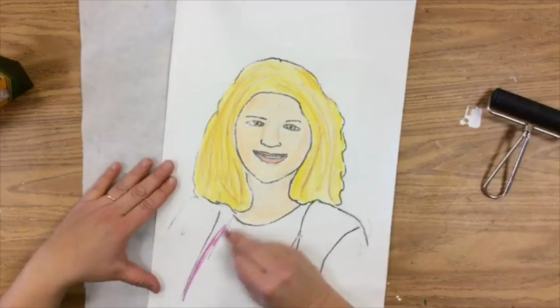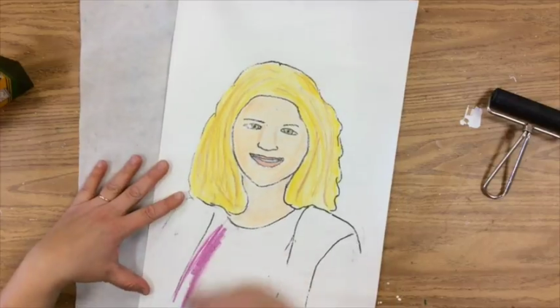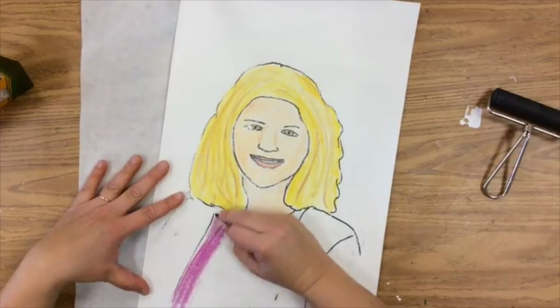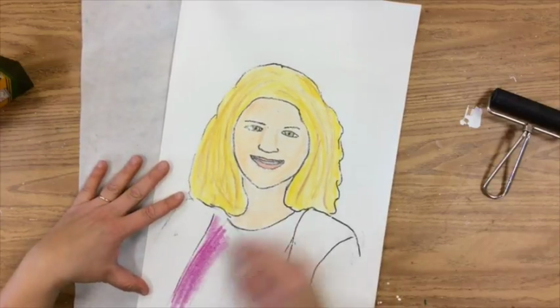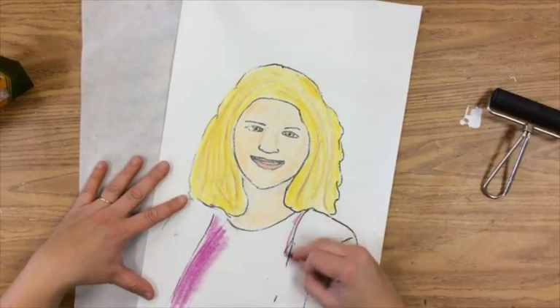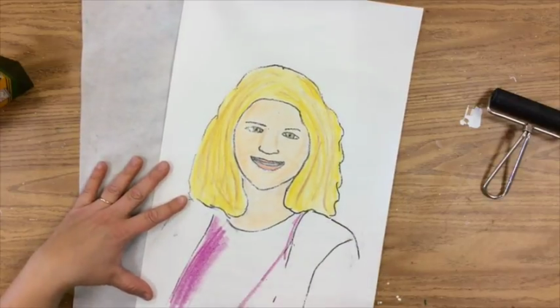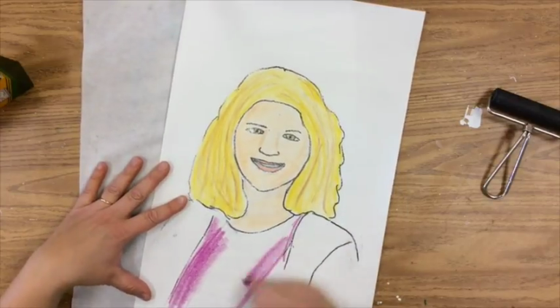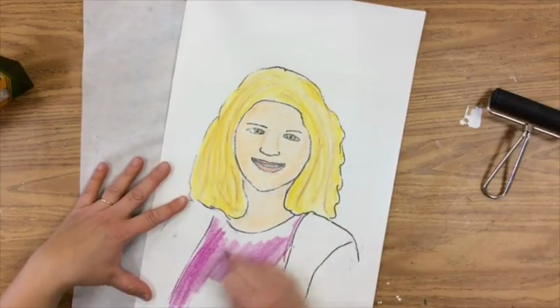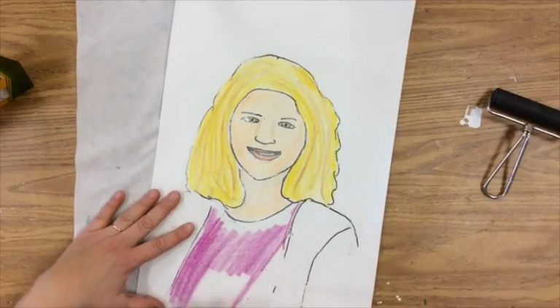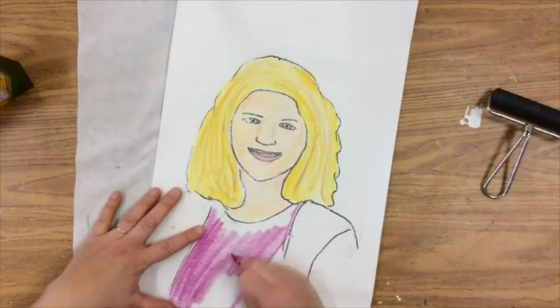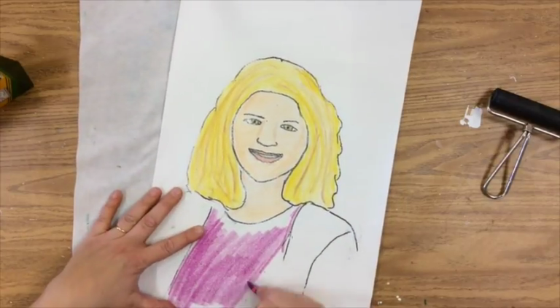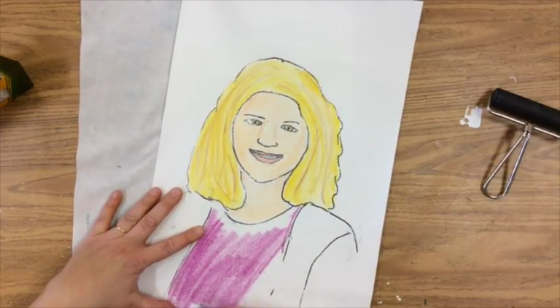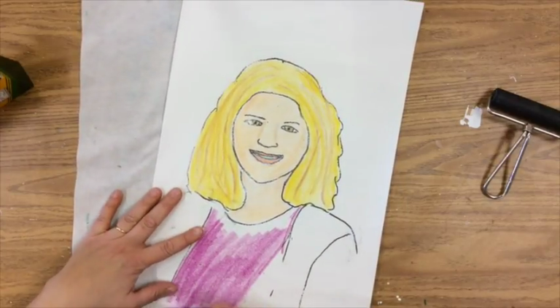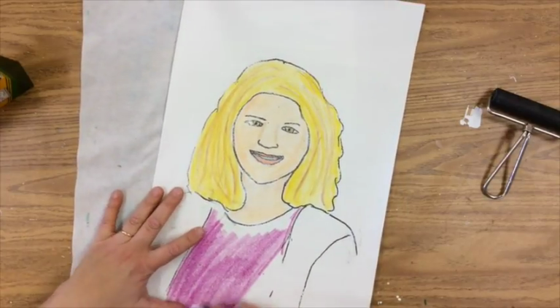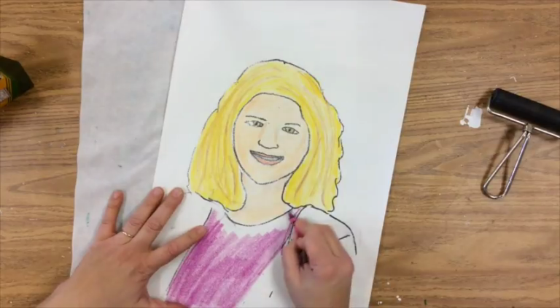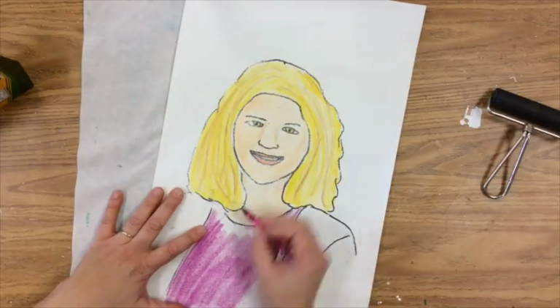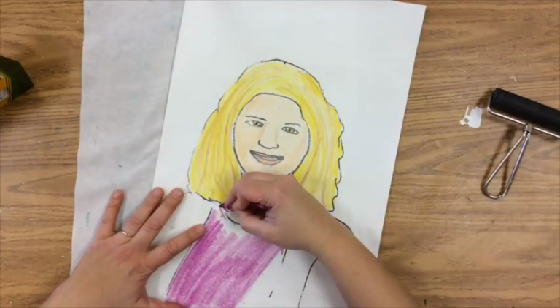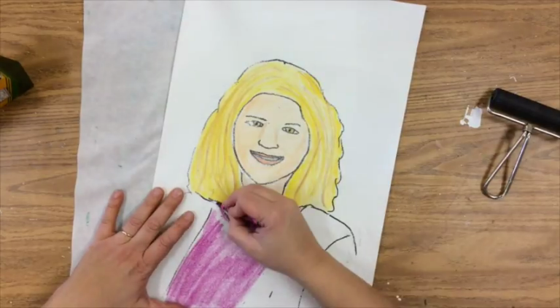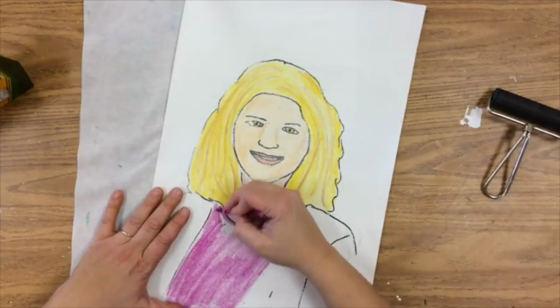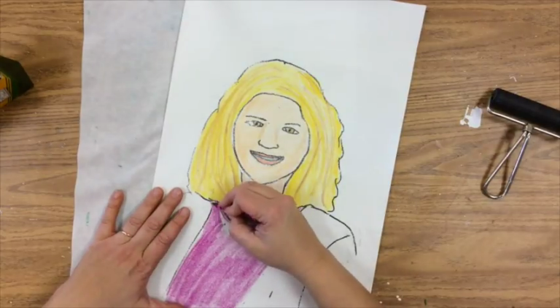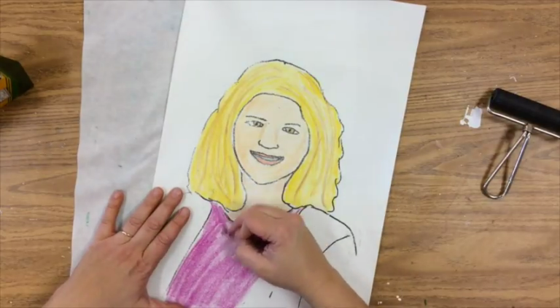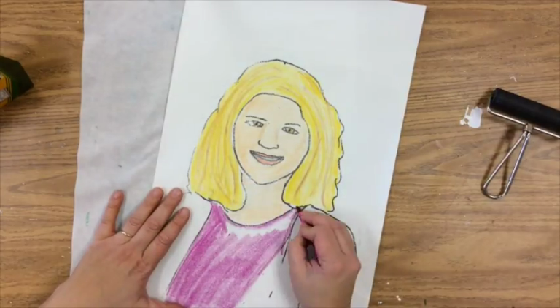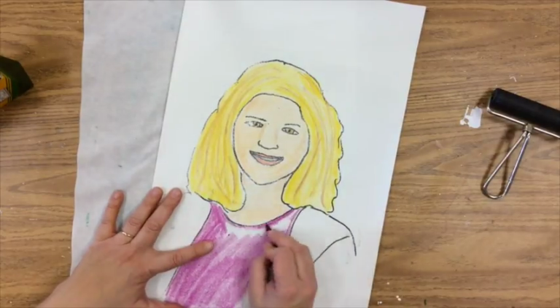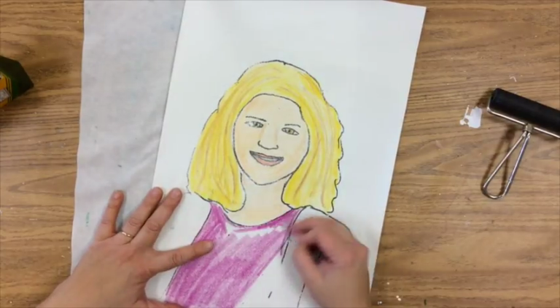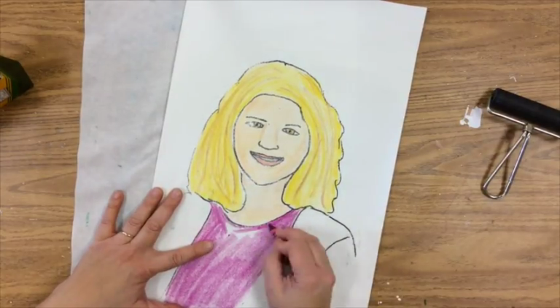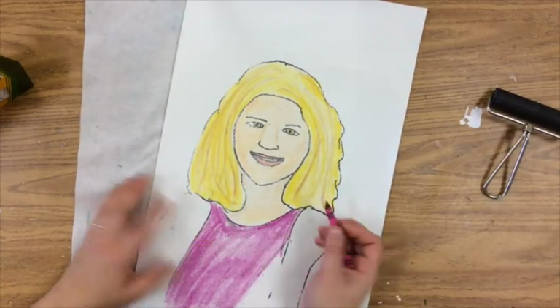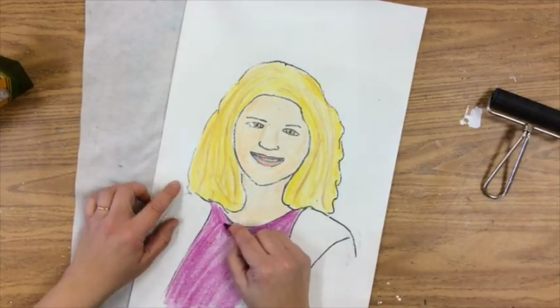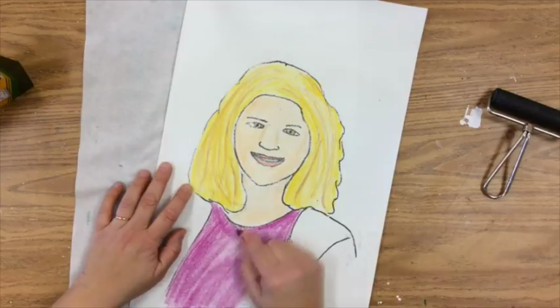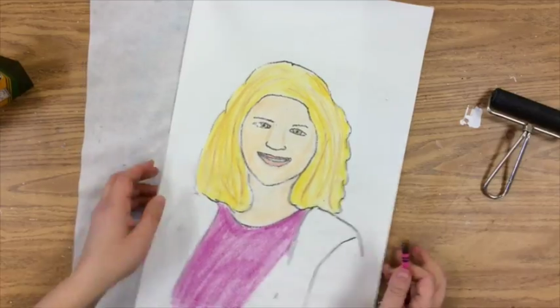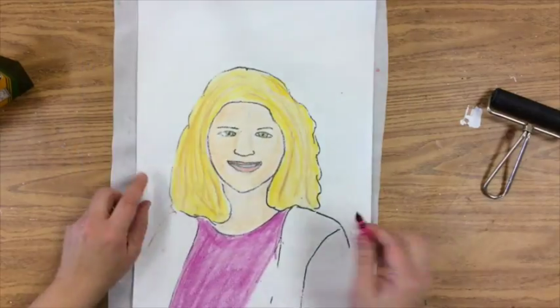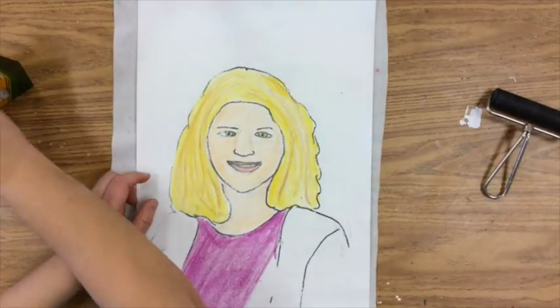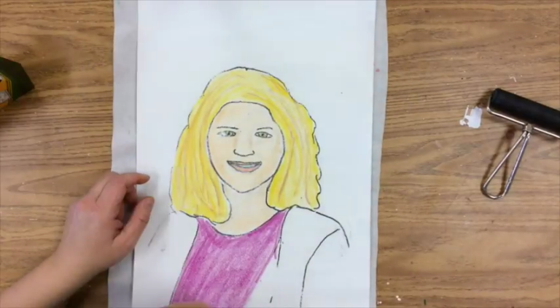Then I'm just going to color in the clothing the same color my outfit was when I took this picture for picture day at school — which is one option that you have.